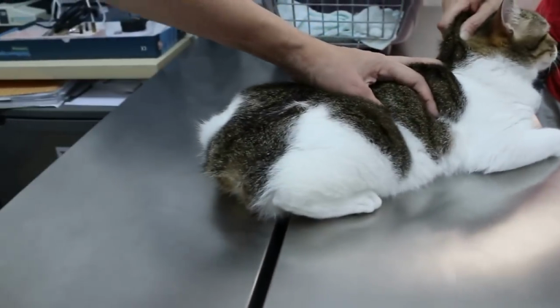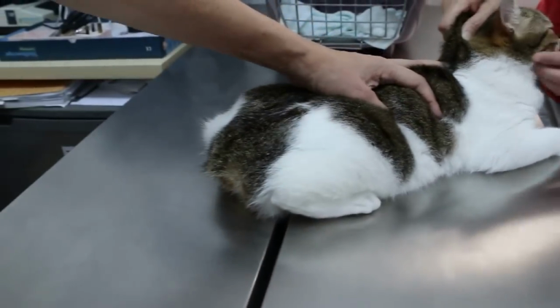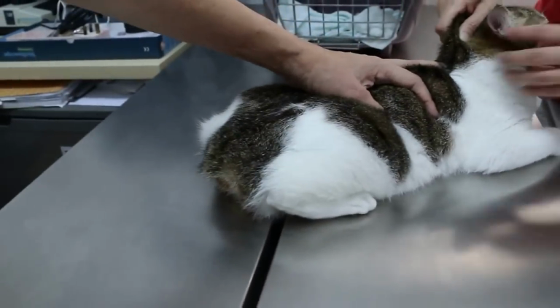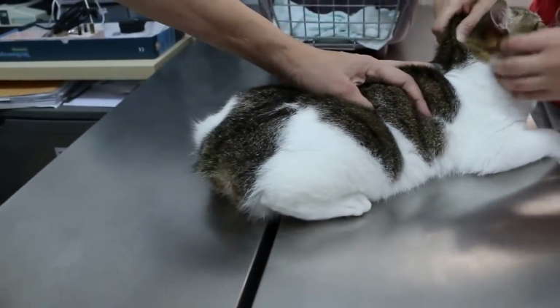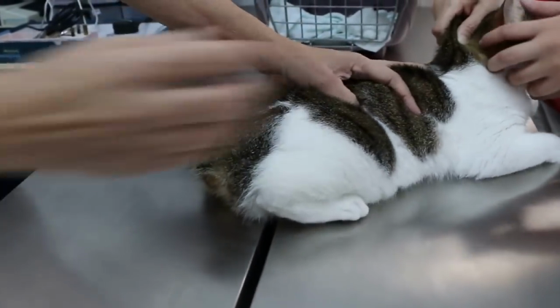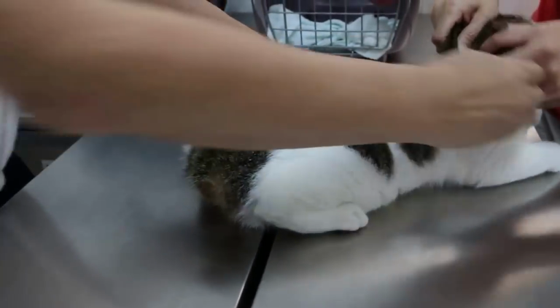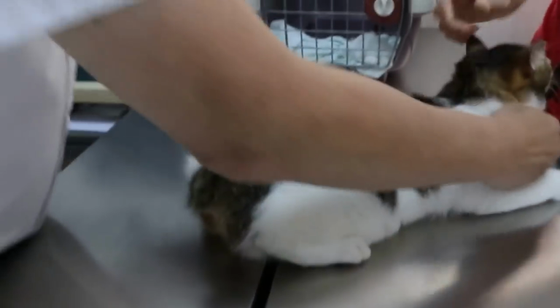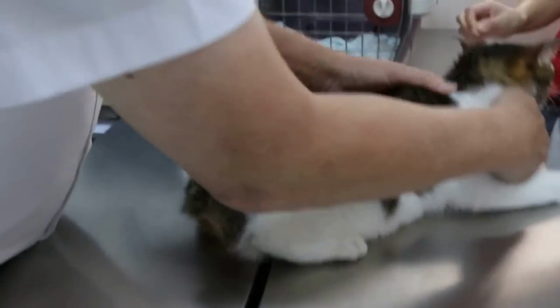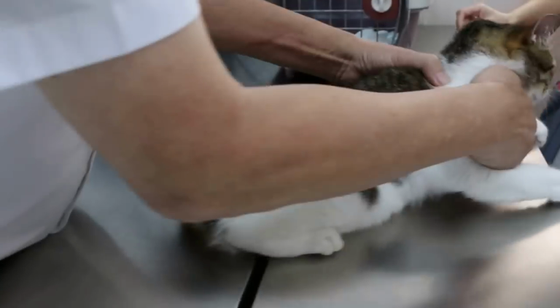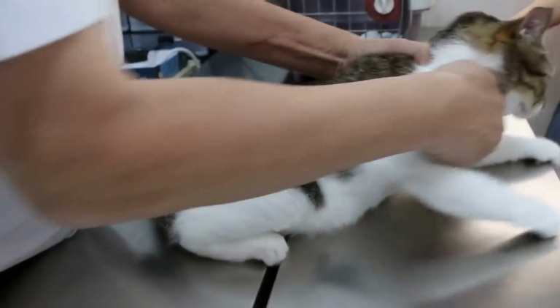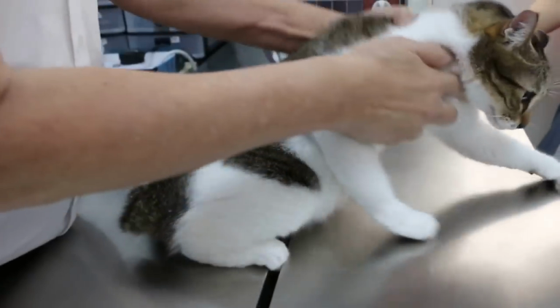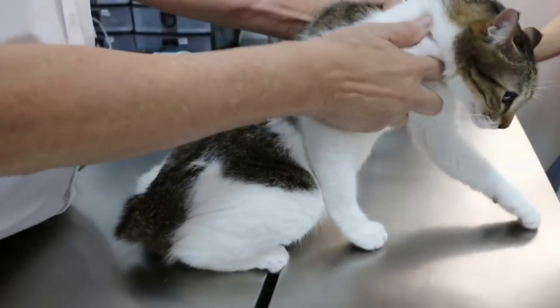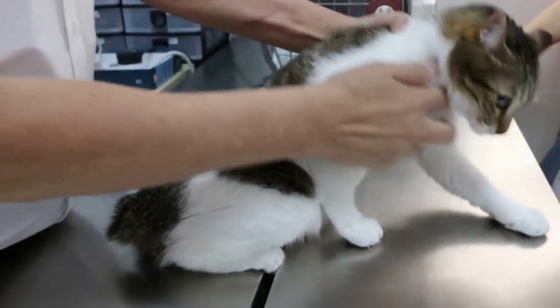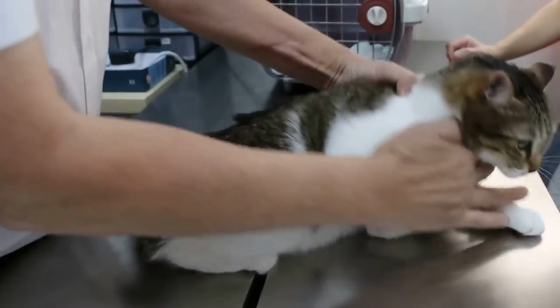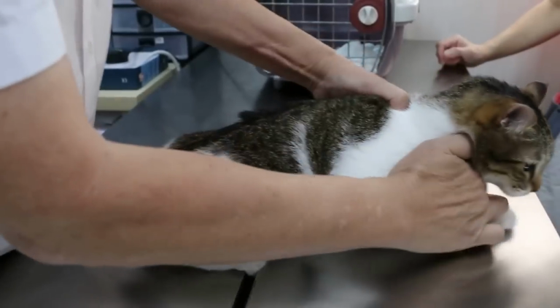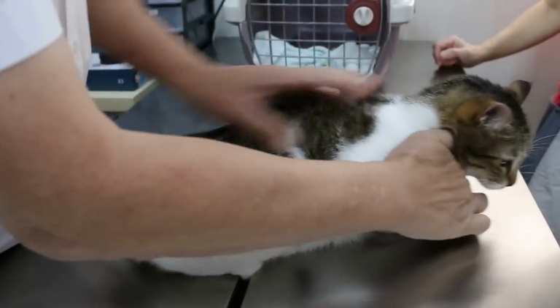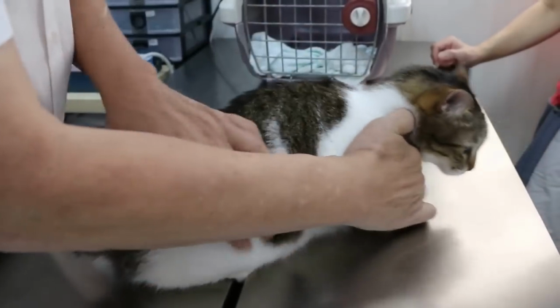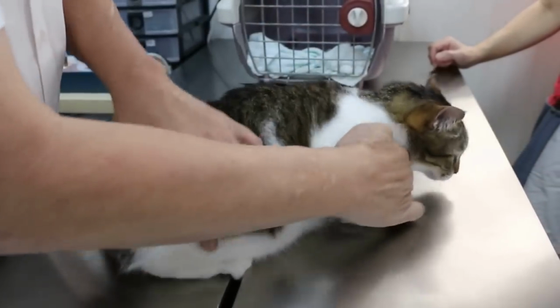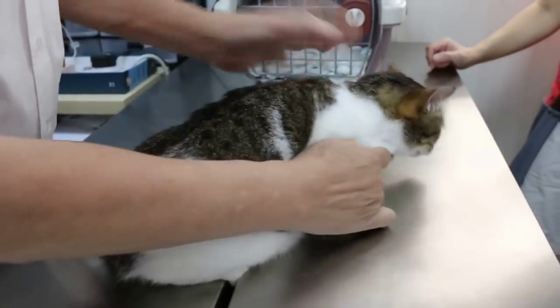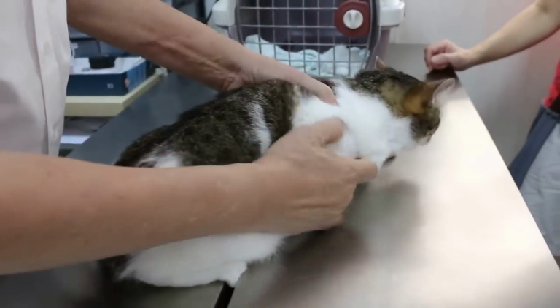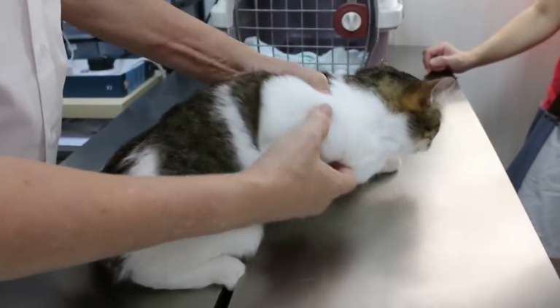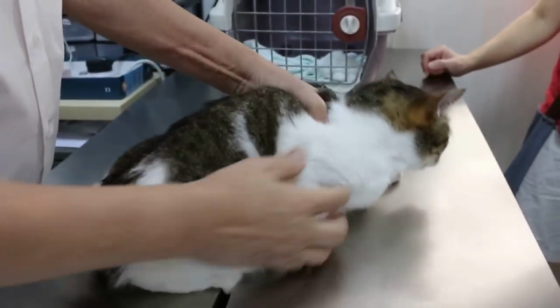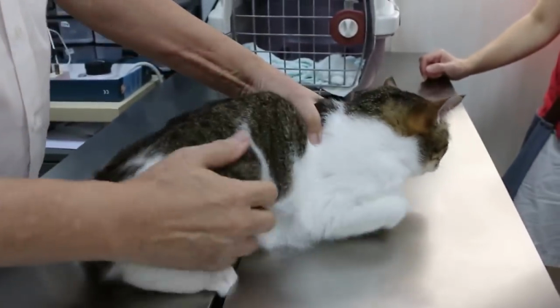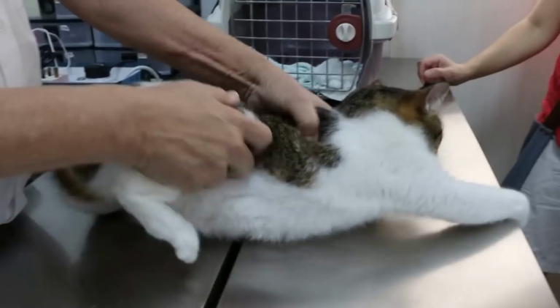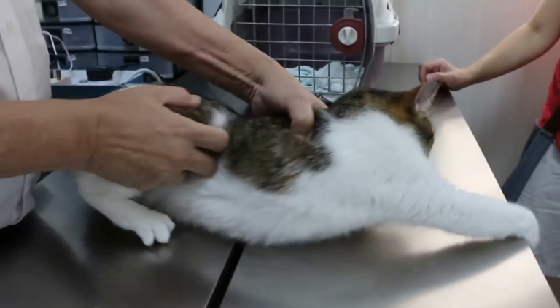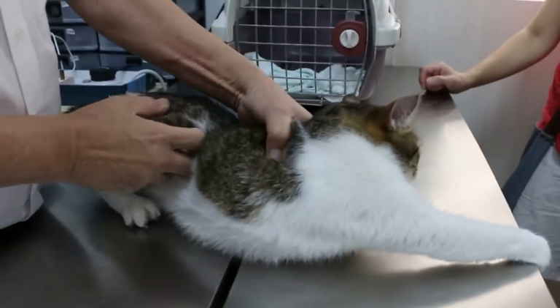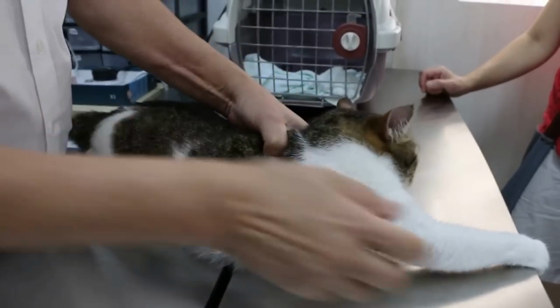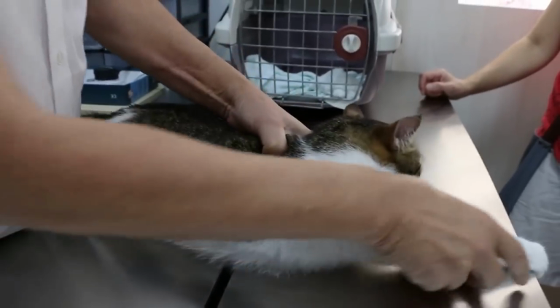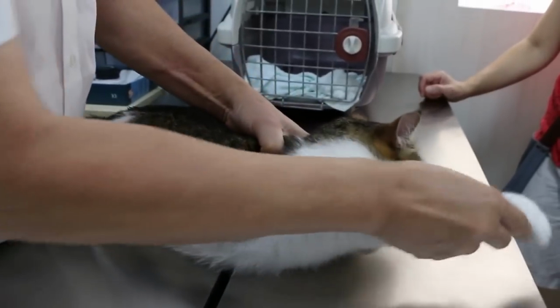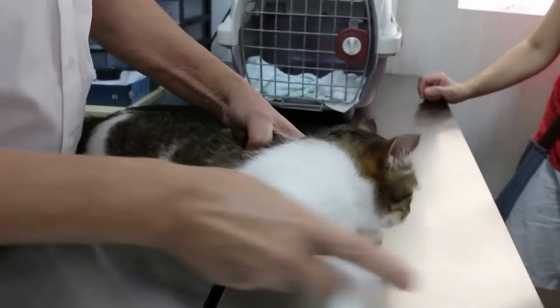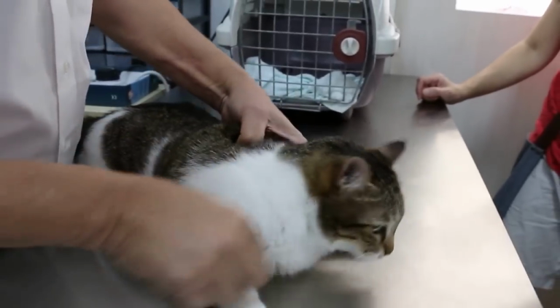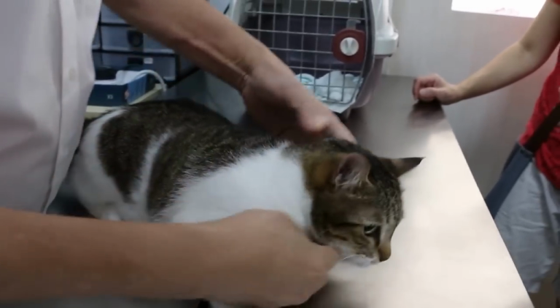So the main complaint is the mouth — the gums. Okay, let's have a look. This cat is quite quiet, so it's okay. She's okay.